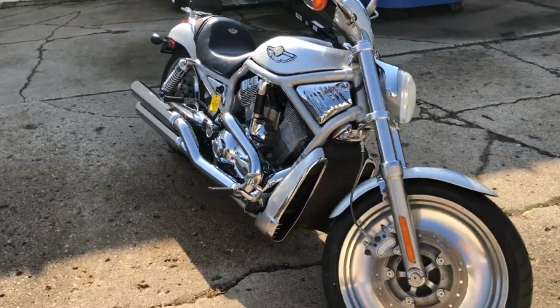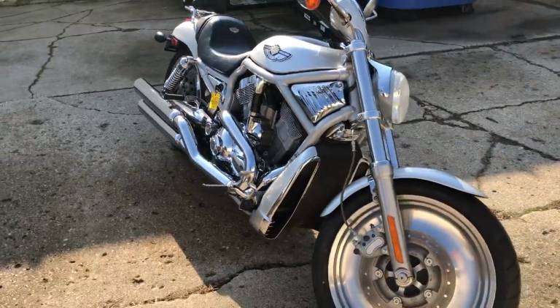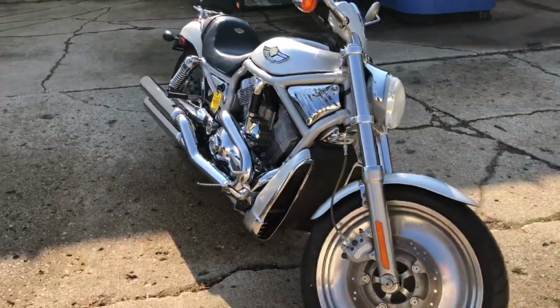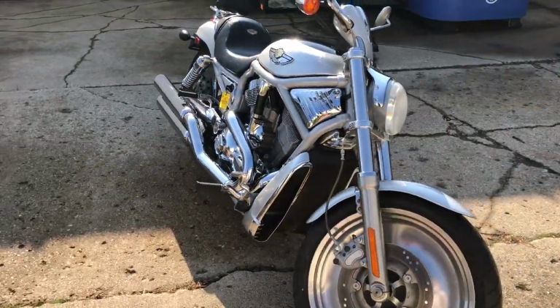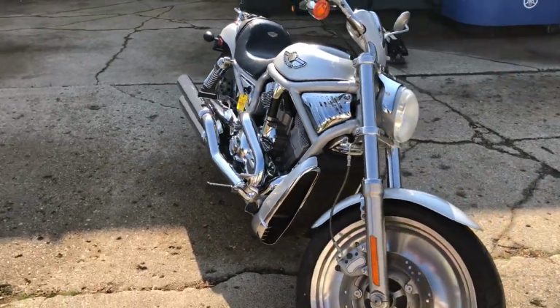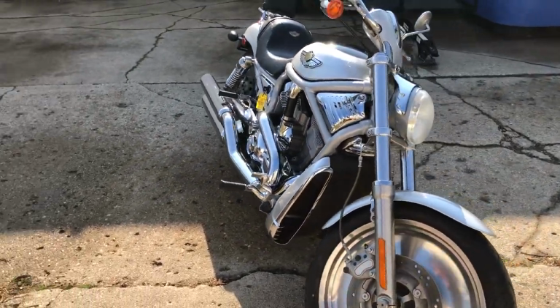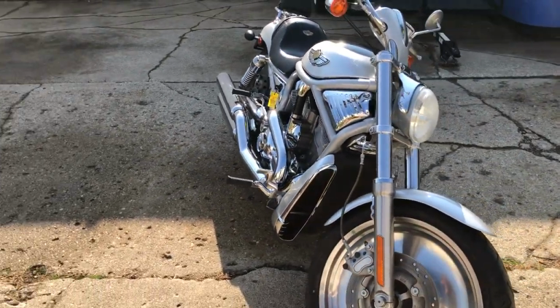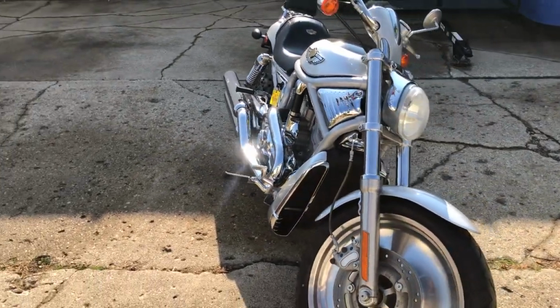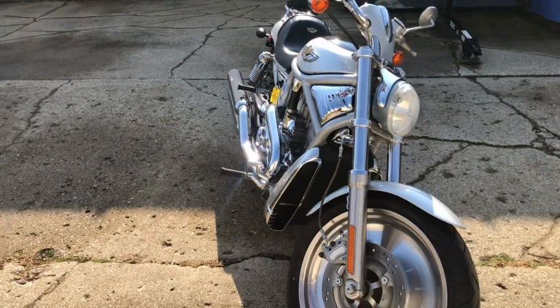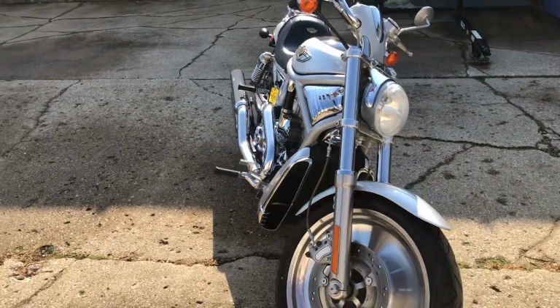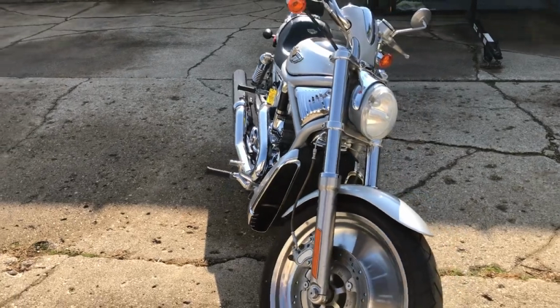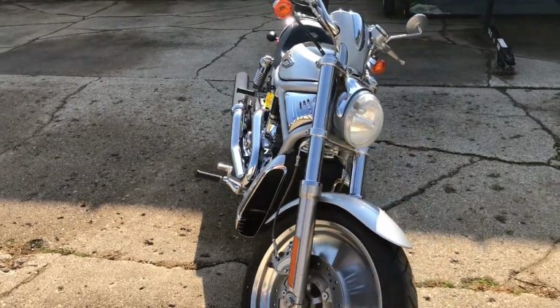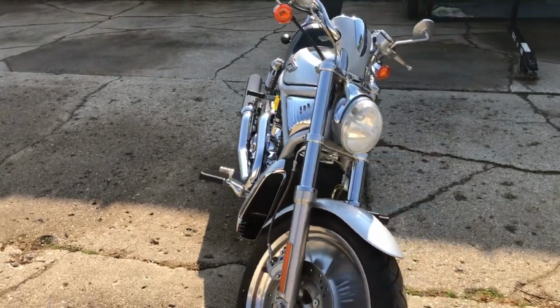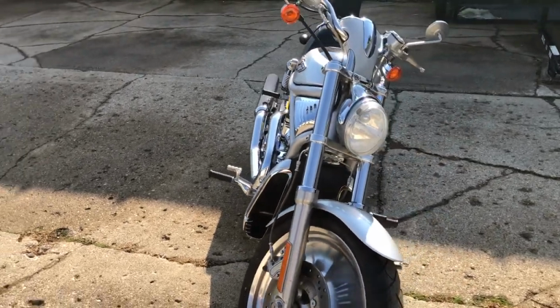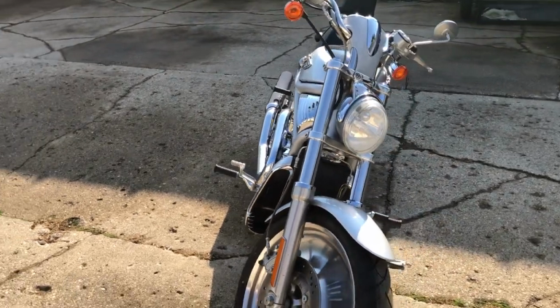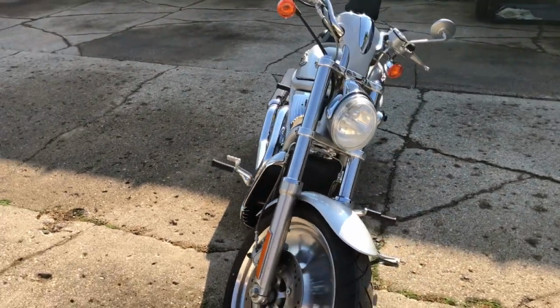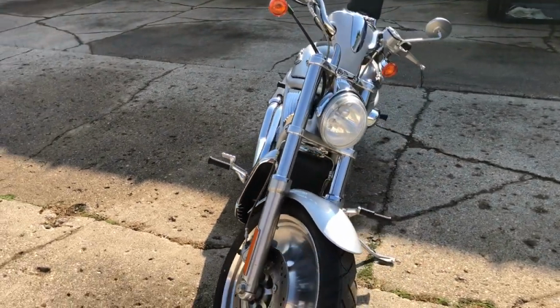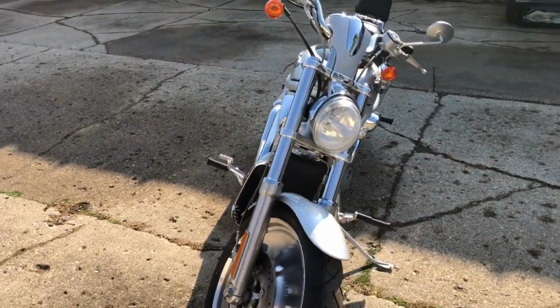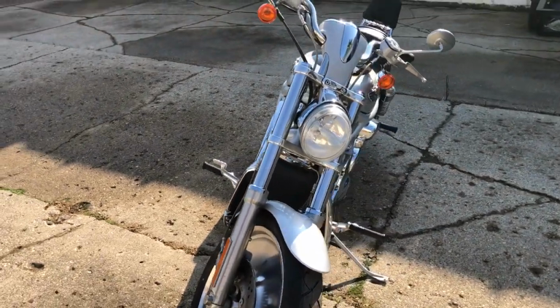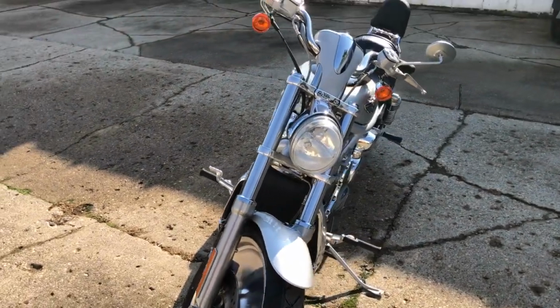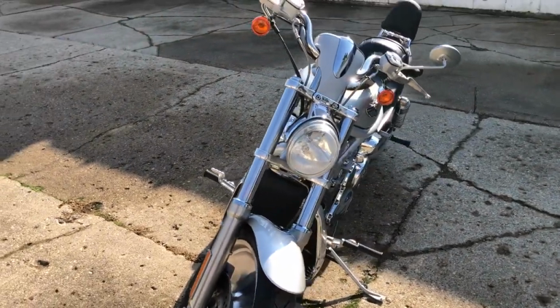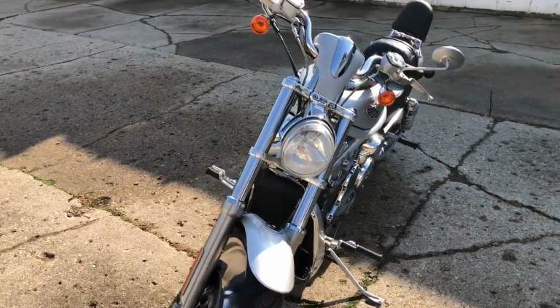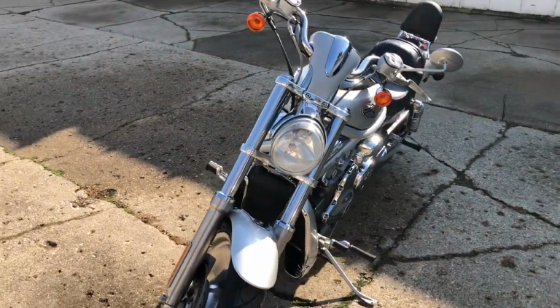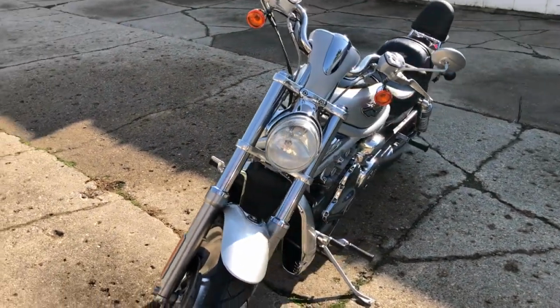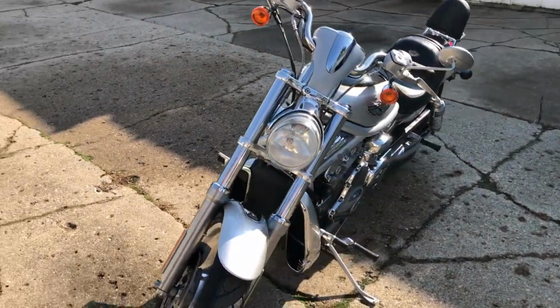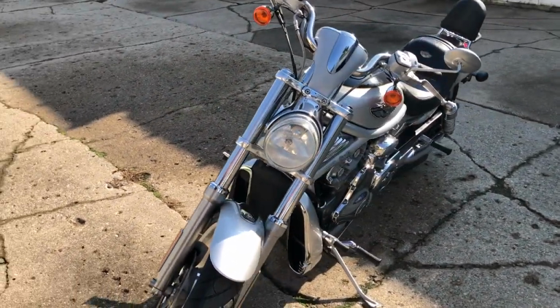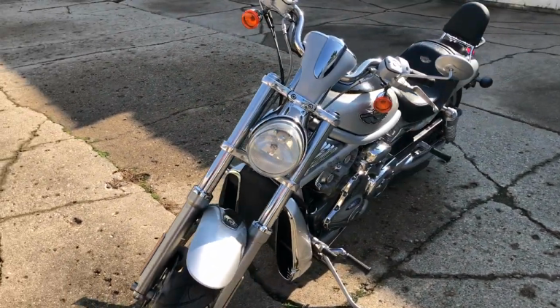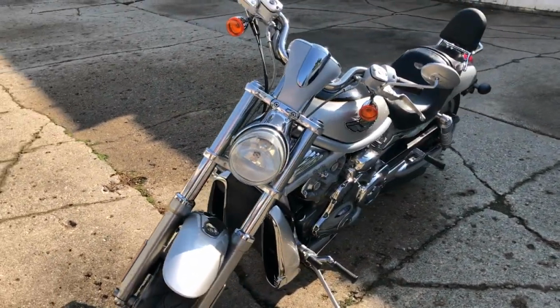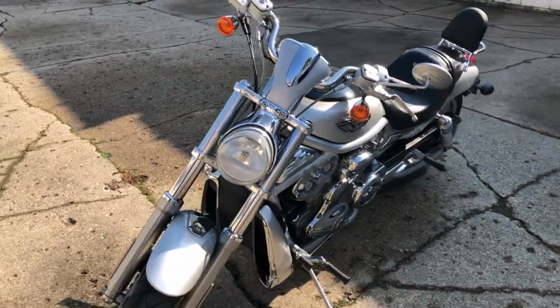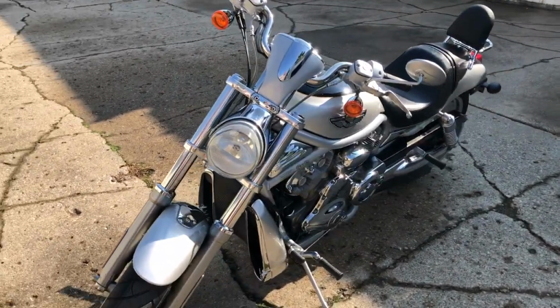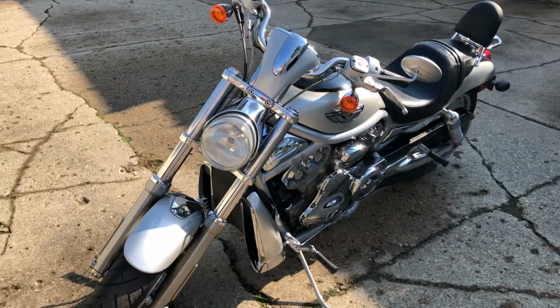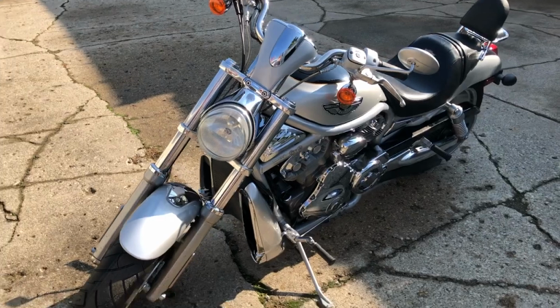Comes with a Harley backrest and lug draft. Just serviced at the dealership, inspected, all the fluids changed. Got the Screaming Eagle exhaust — that sounds great.